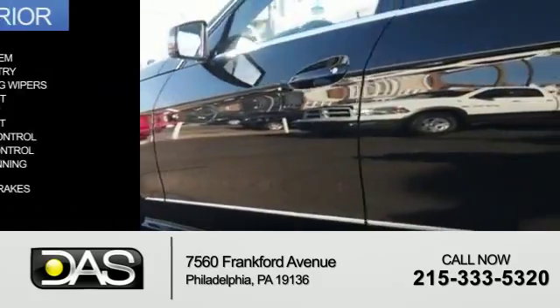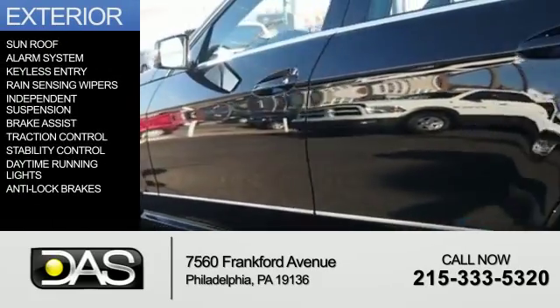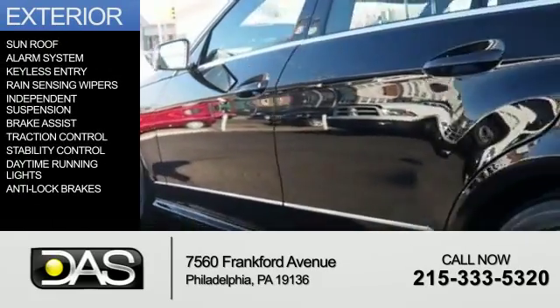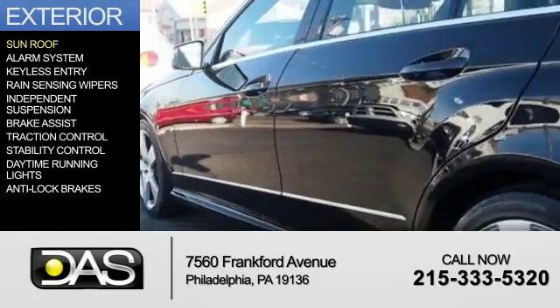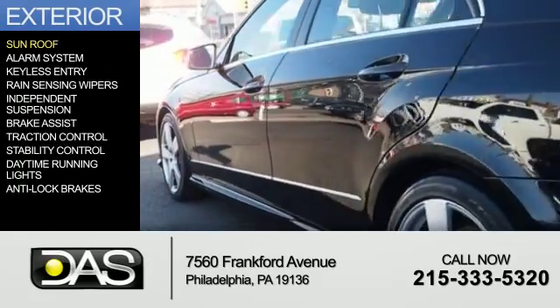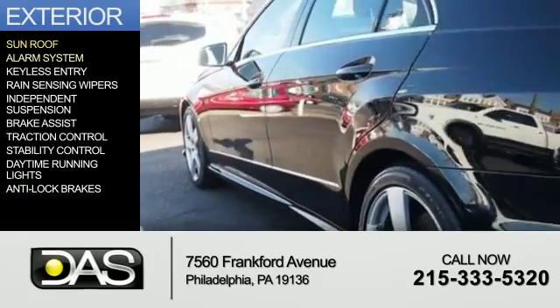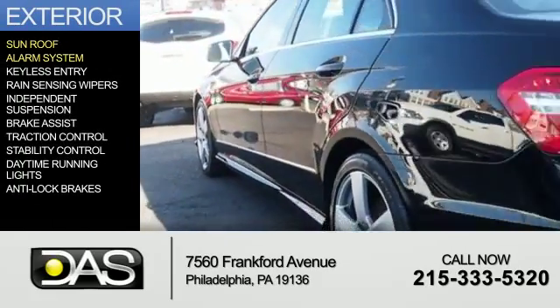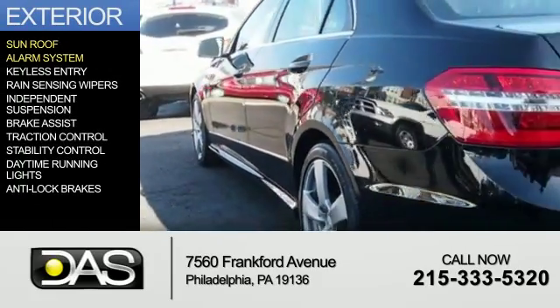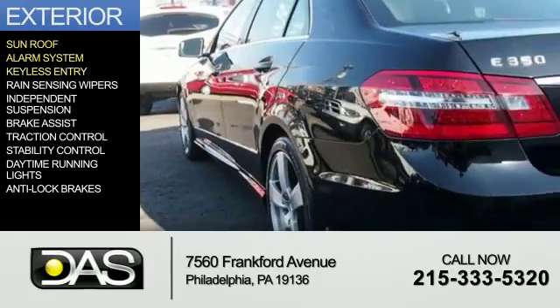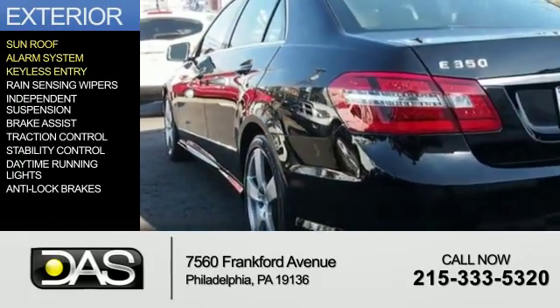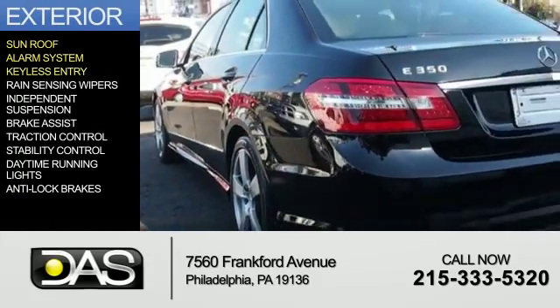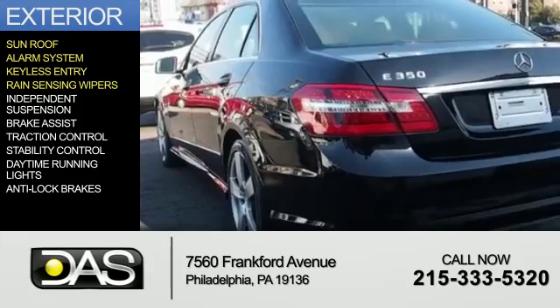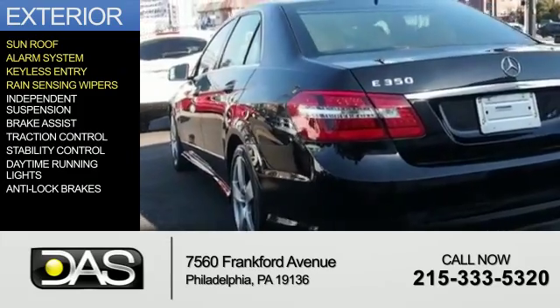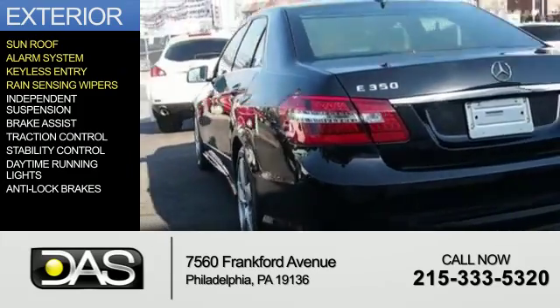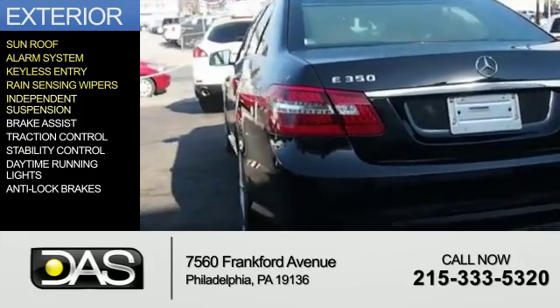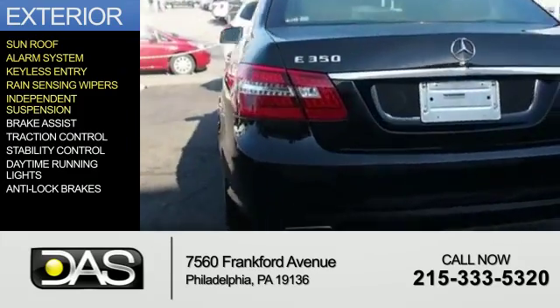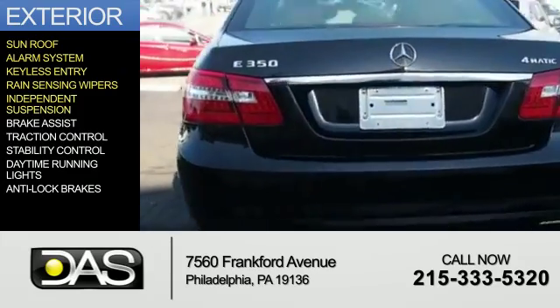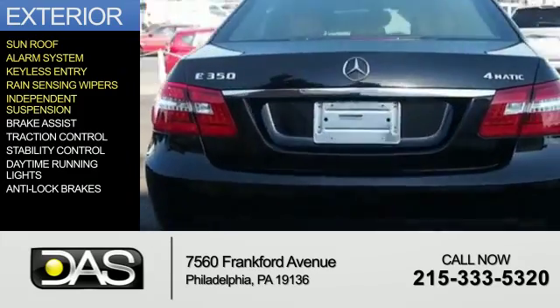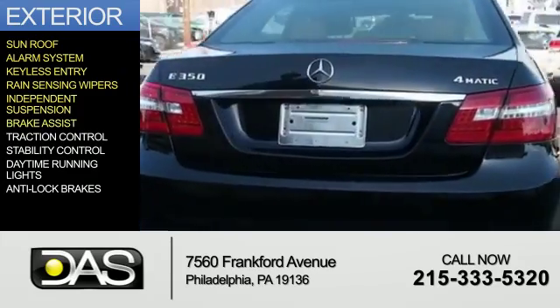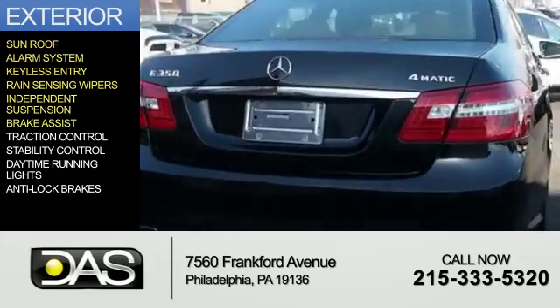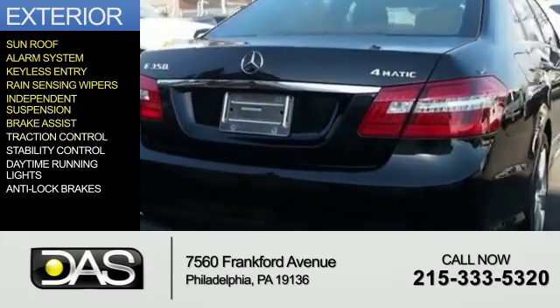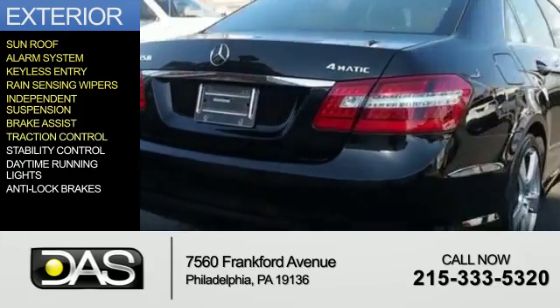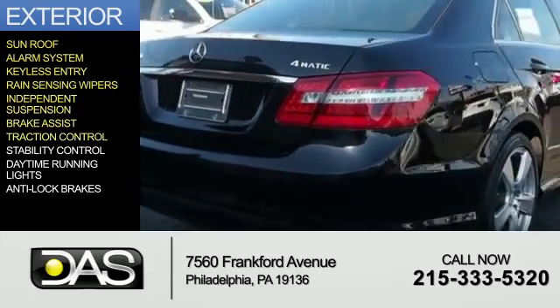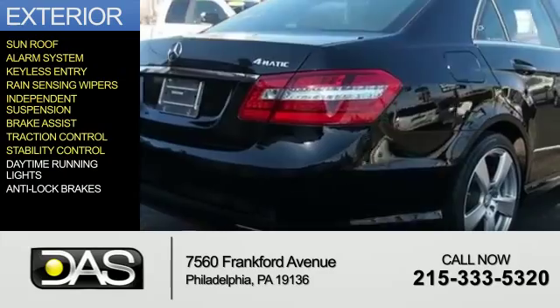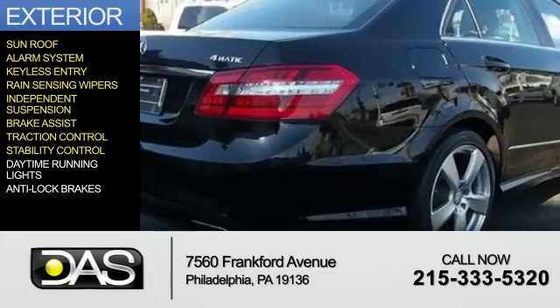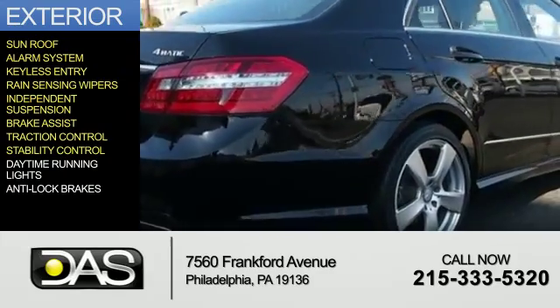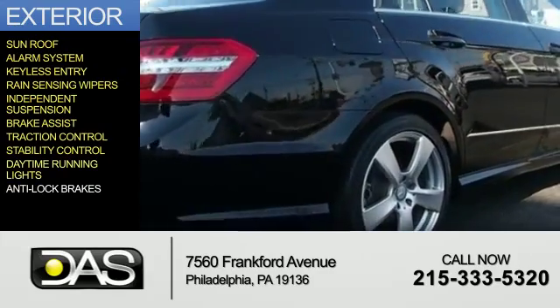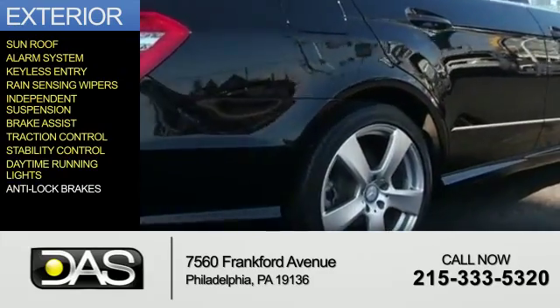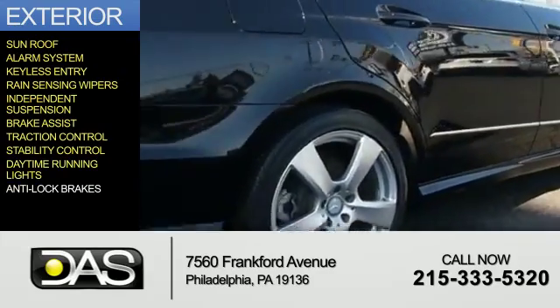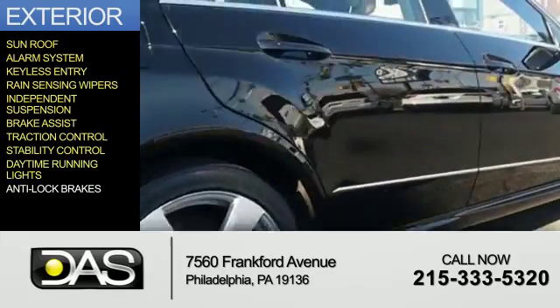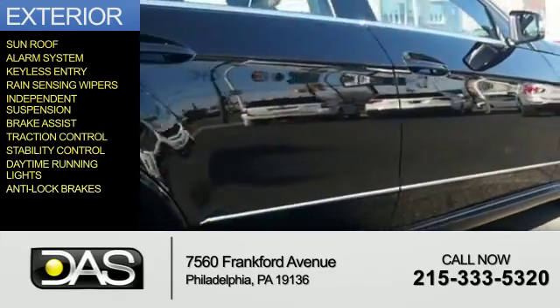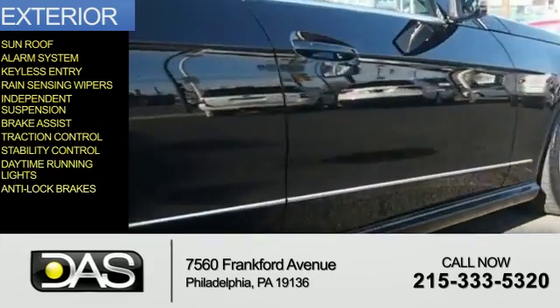The features include a sunroof, an alarm system, keyless entry, rain-sensing wipers, independent suspension, brake assist, traction control, stability control, daytime running lights, and anti-lock brakes.